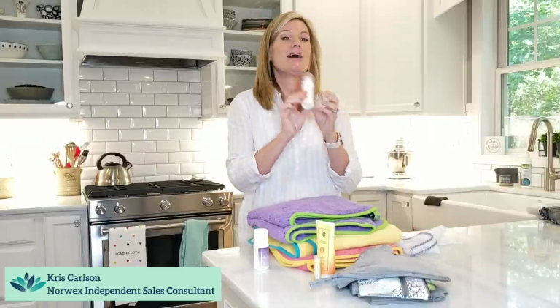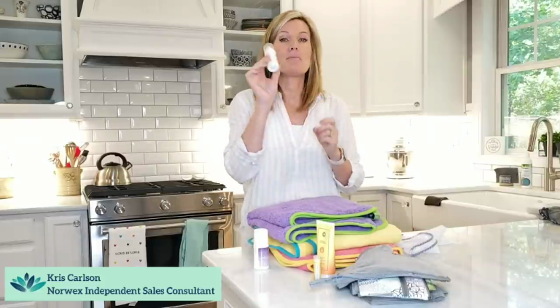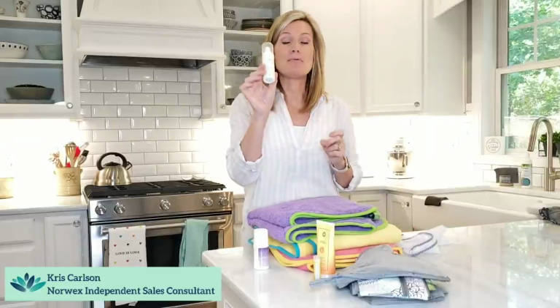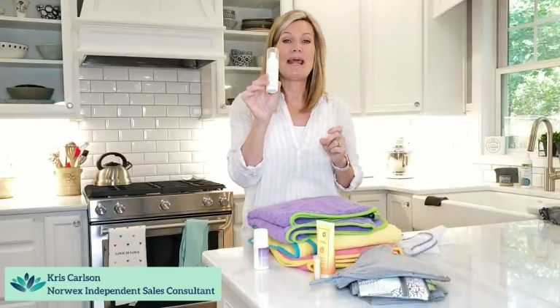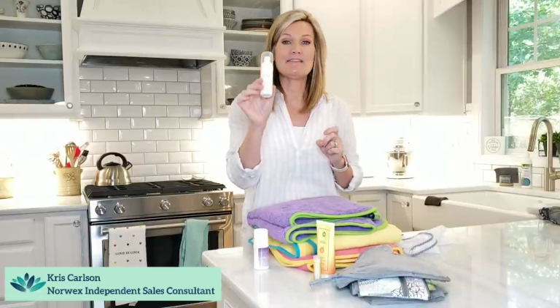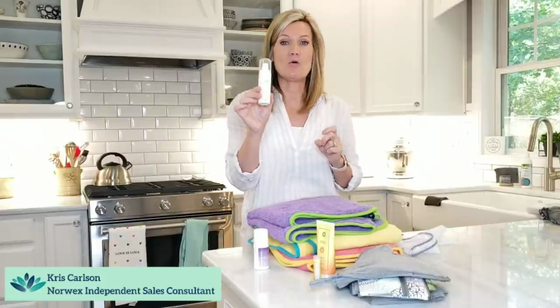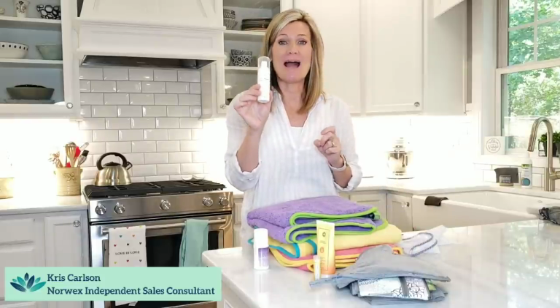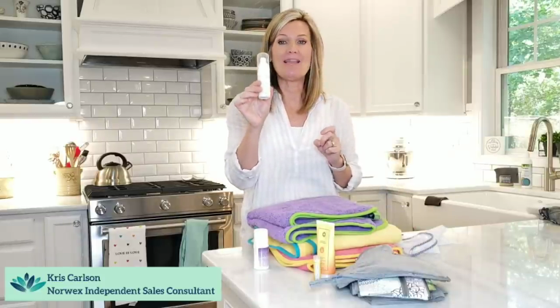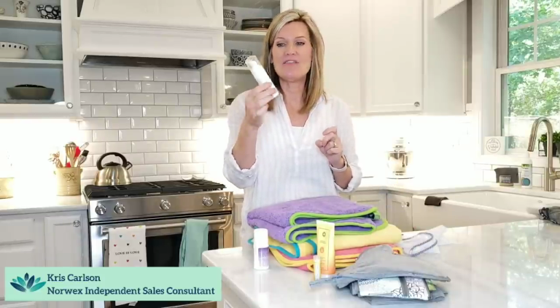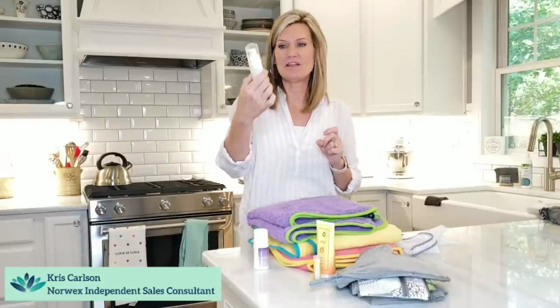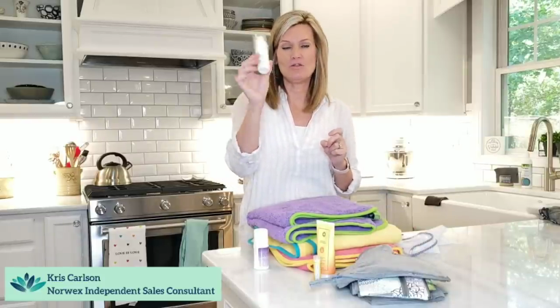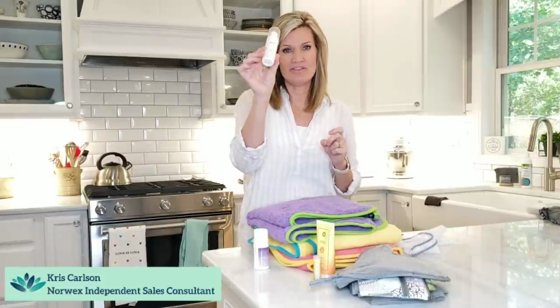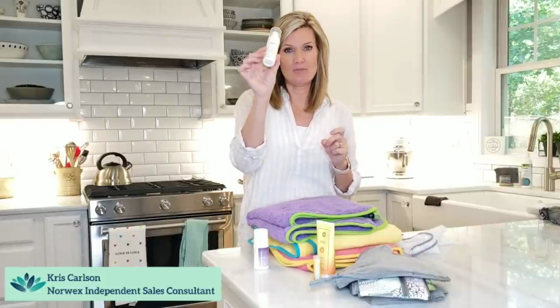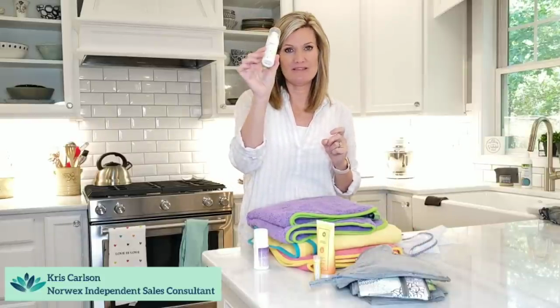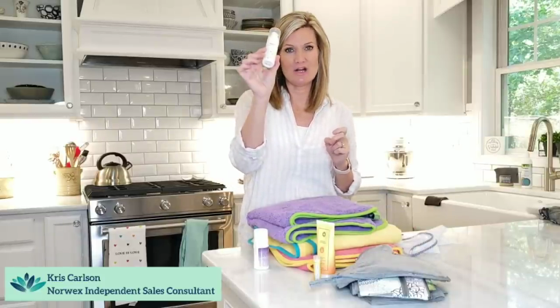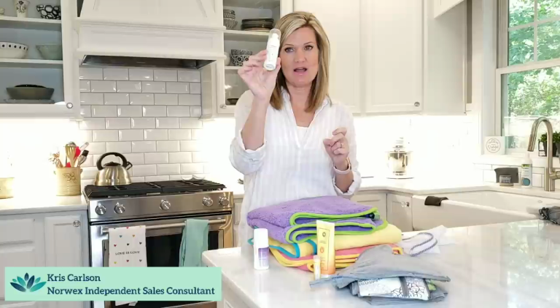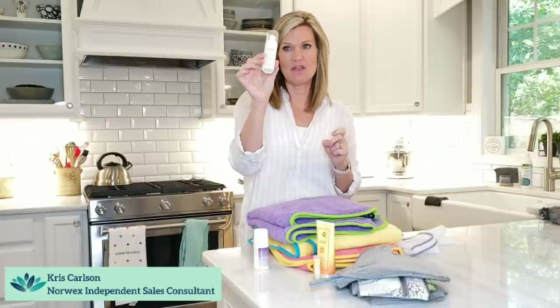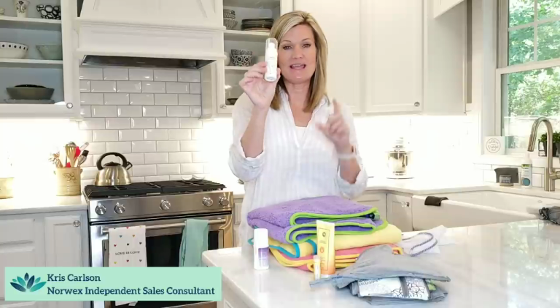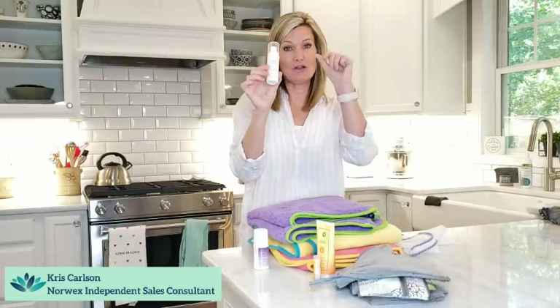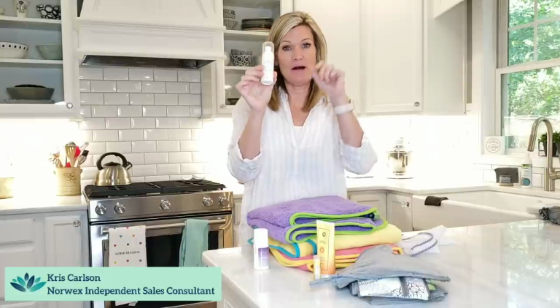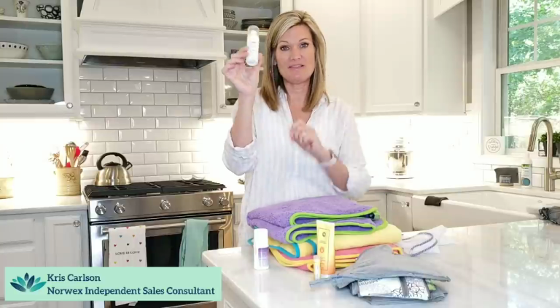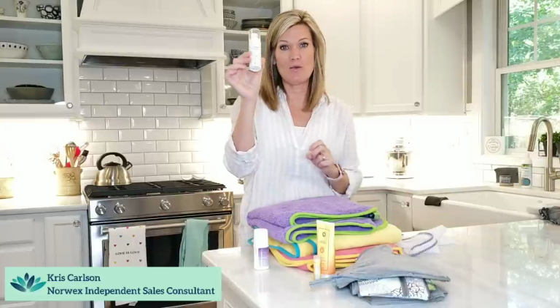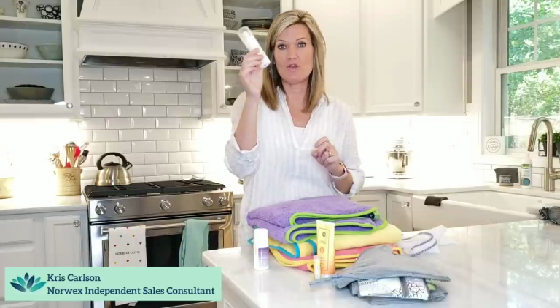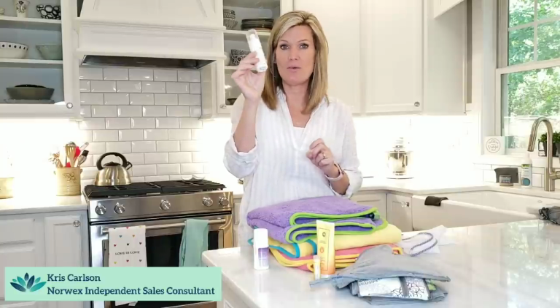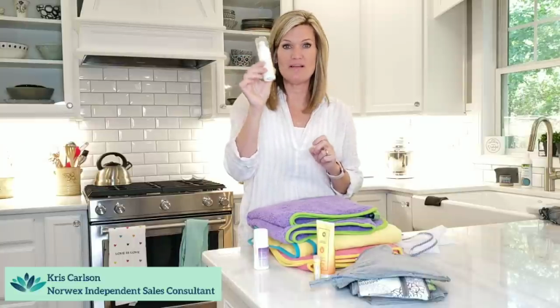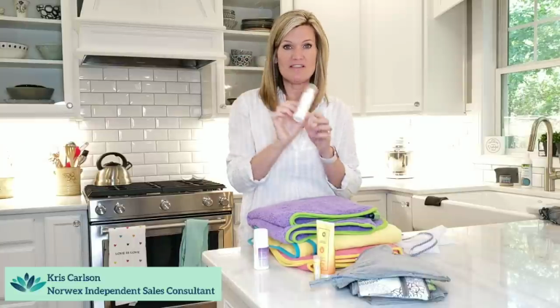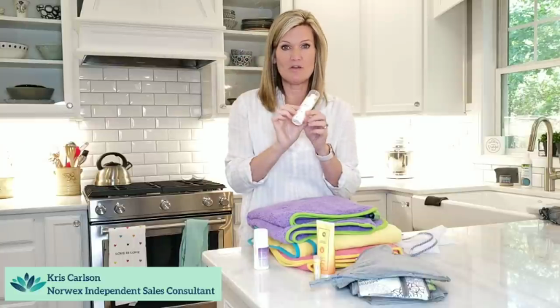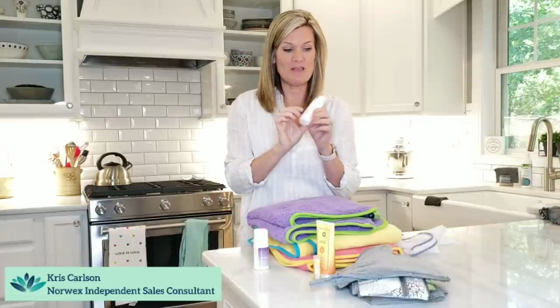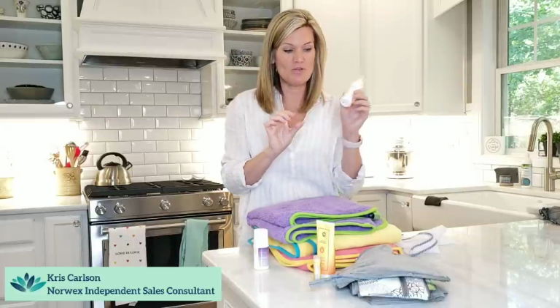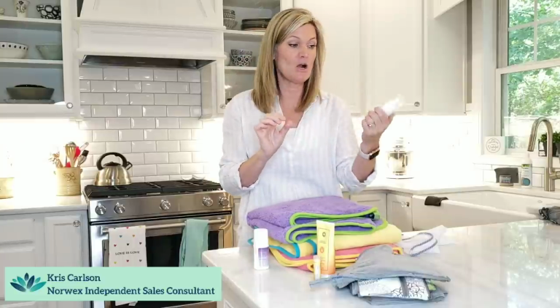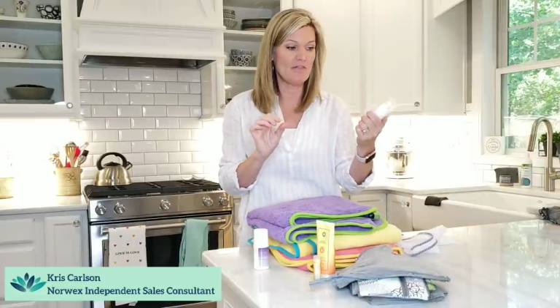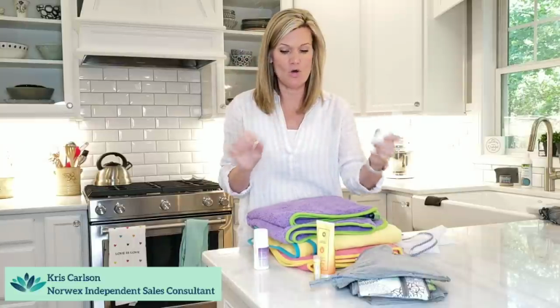Our peppermint hand soap — I love this little sample container that you can get with a little pump and take with you. I always have this down at the beach with me or on the go.